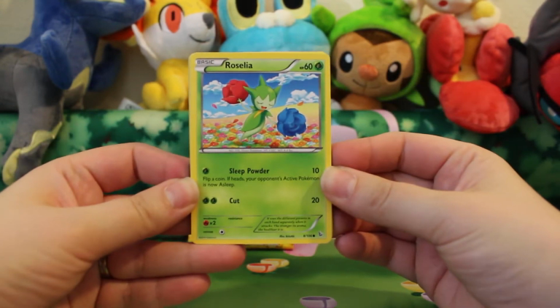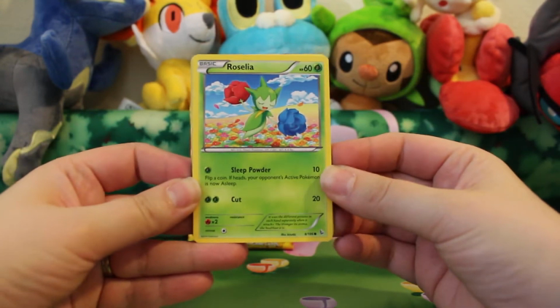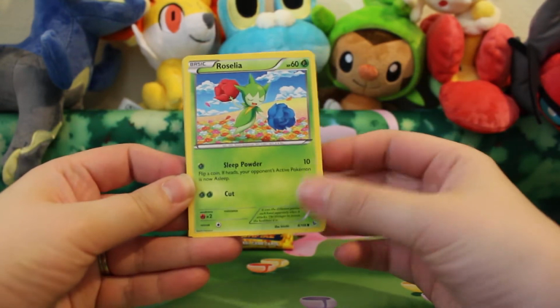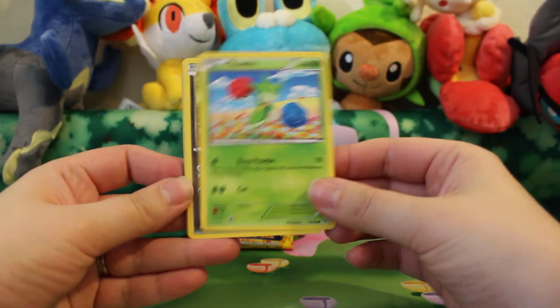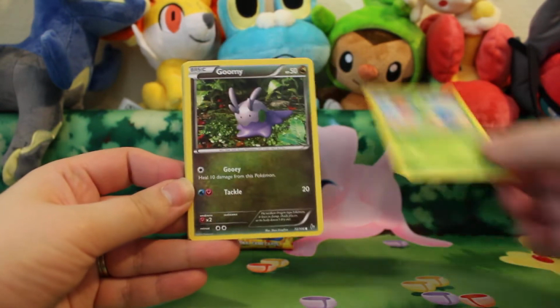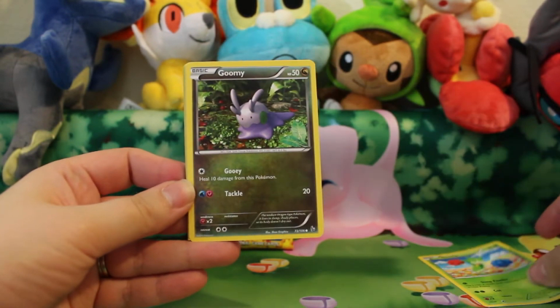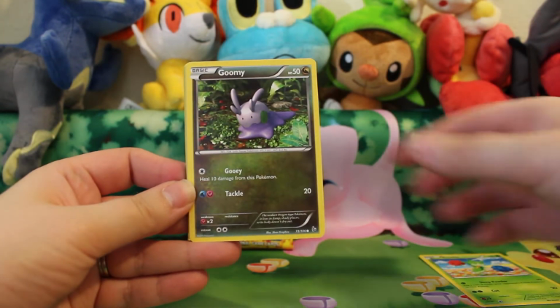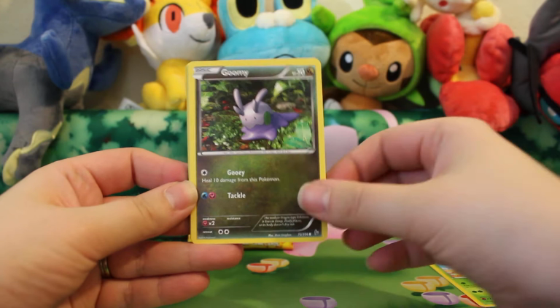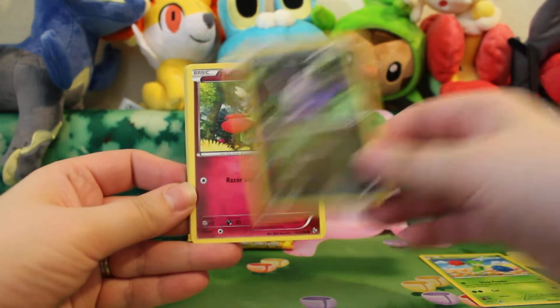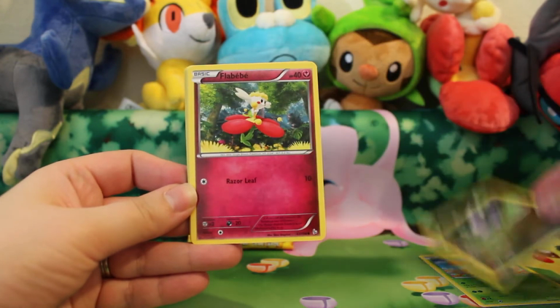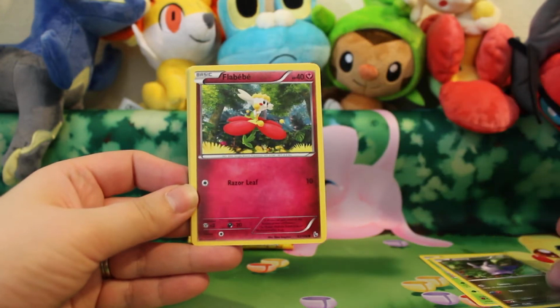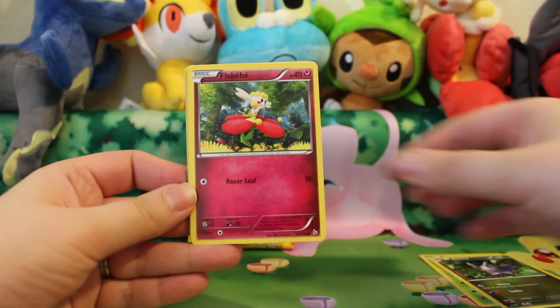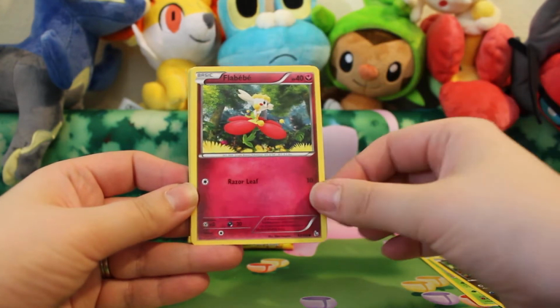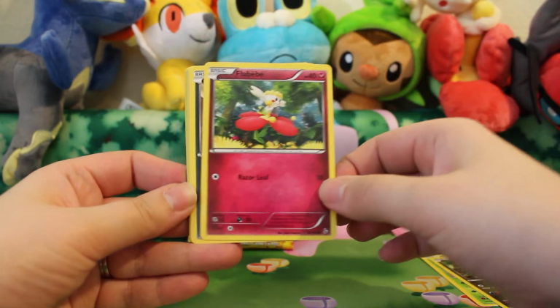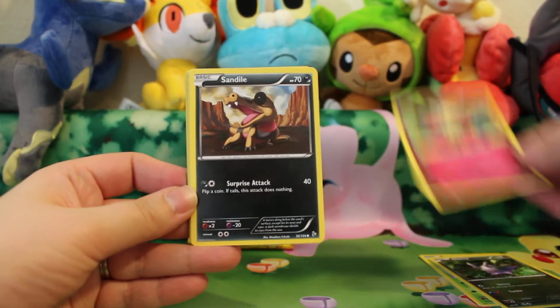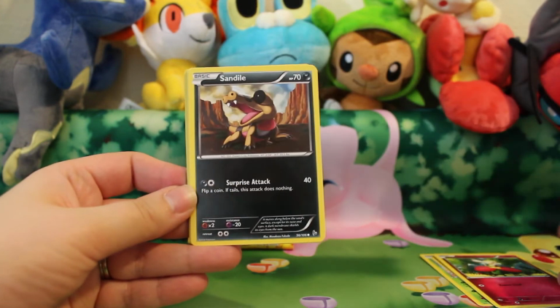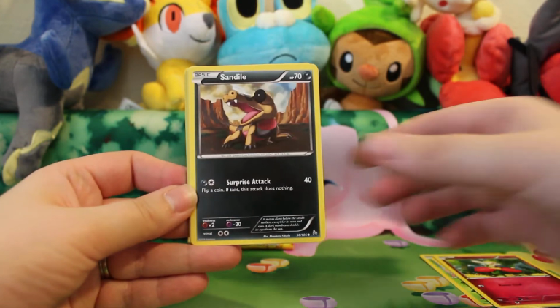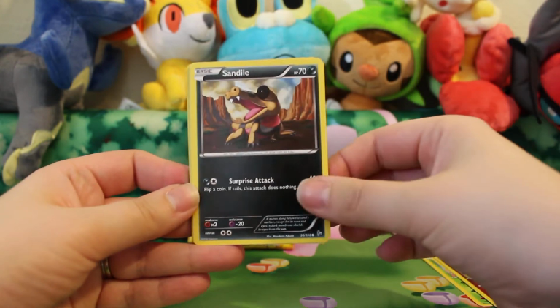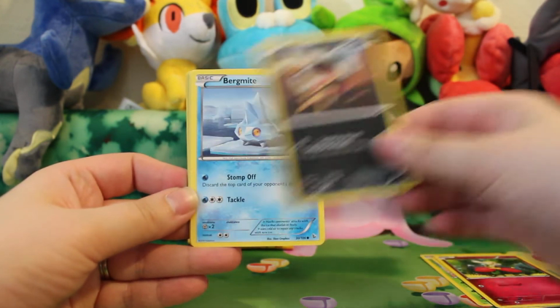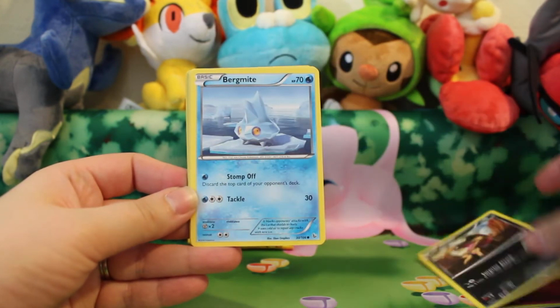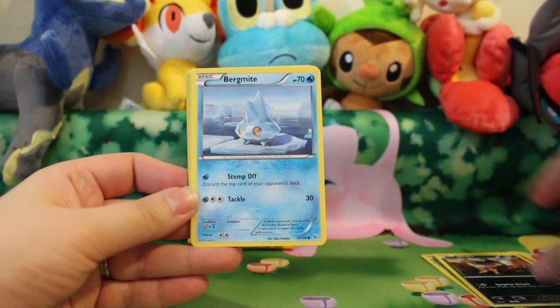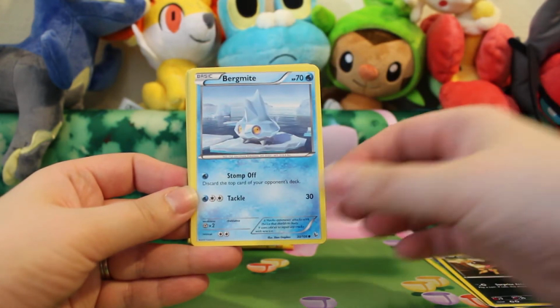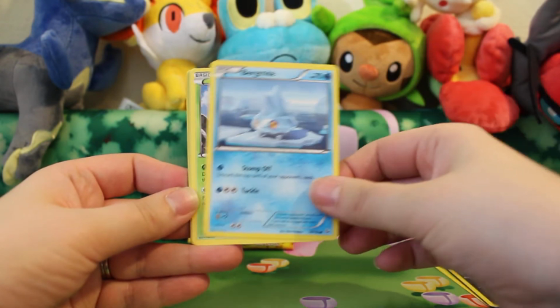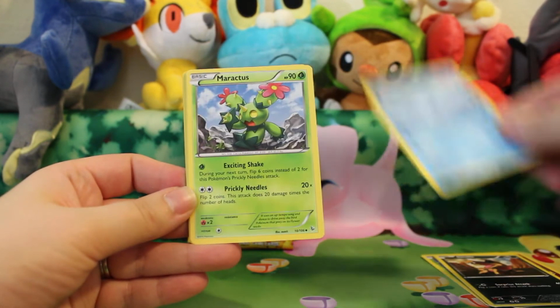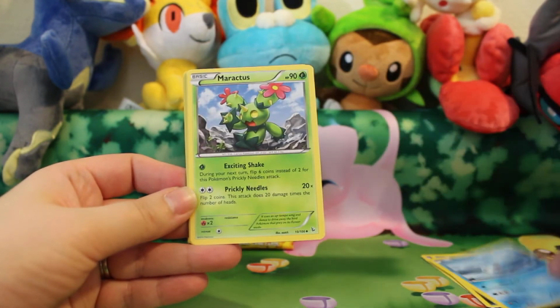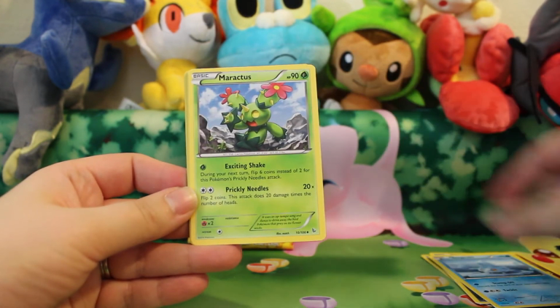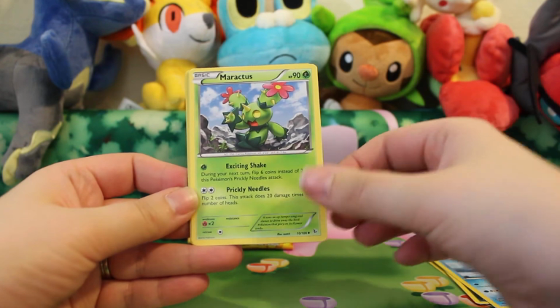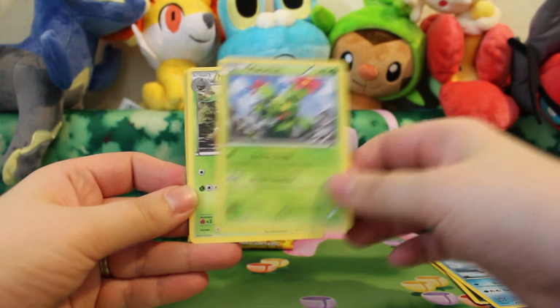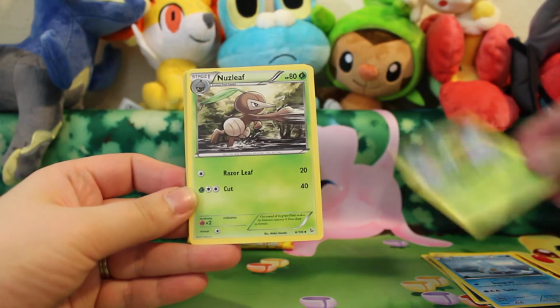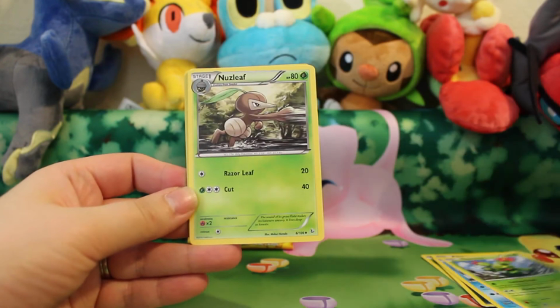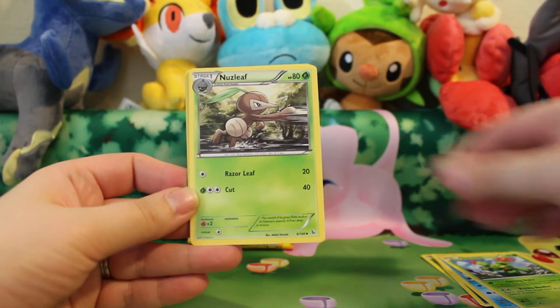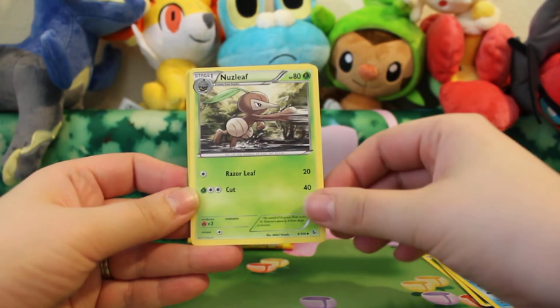Here we have Roselia, Gumi, Flabebe, Sandile, Bergmite, Maractus, Nuzzleaf,